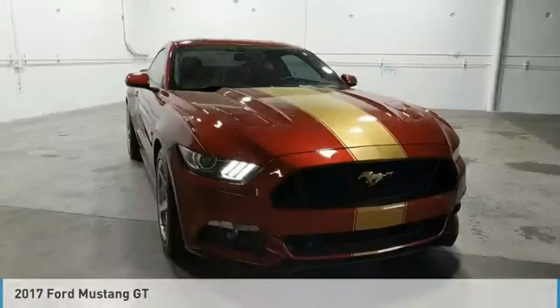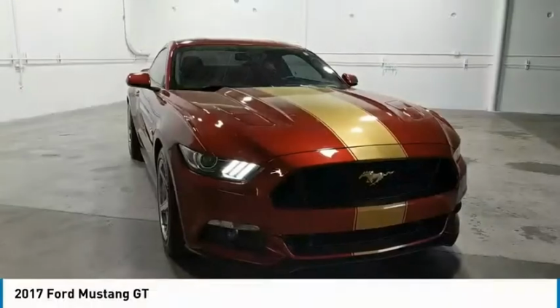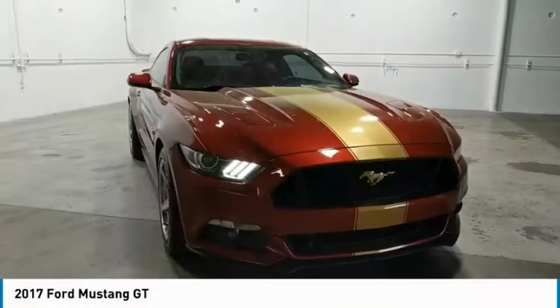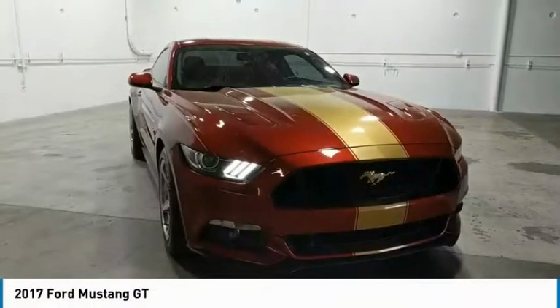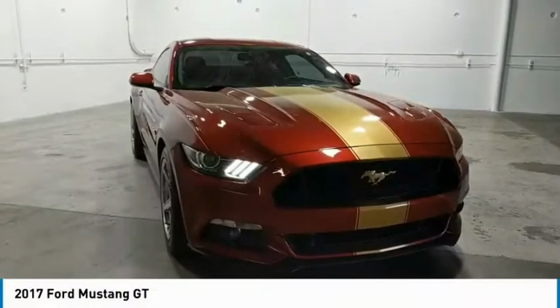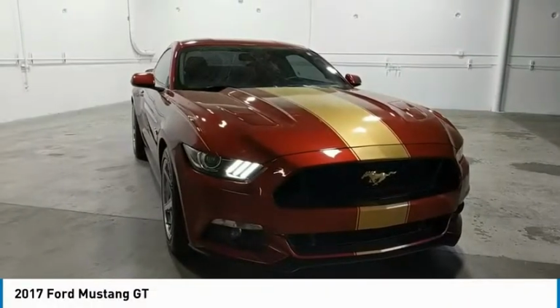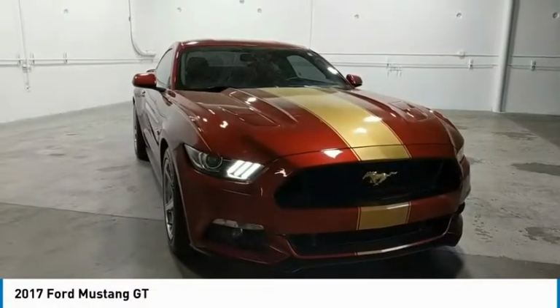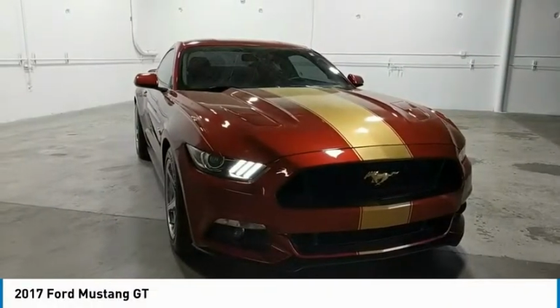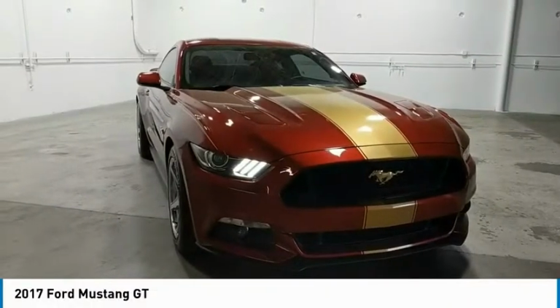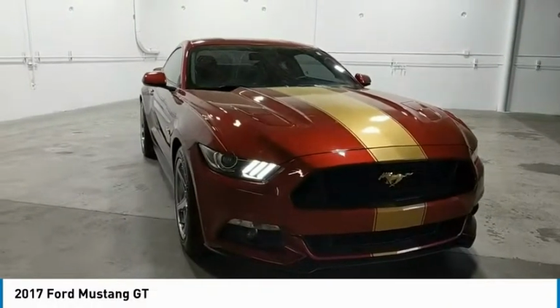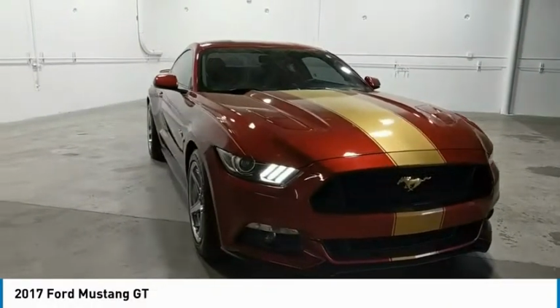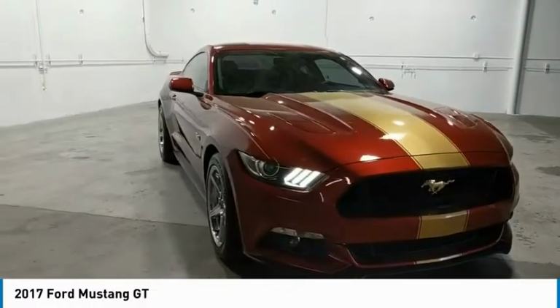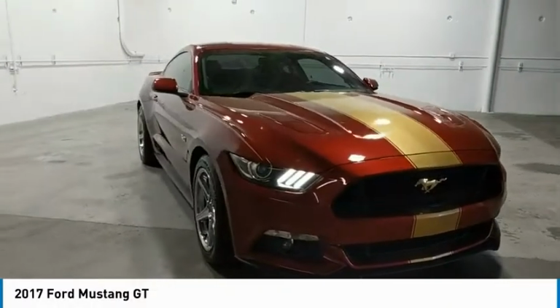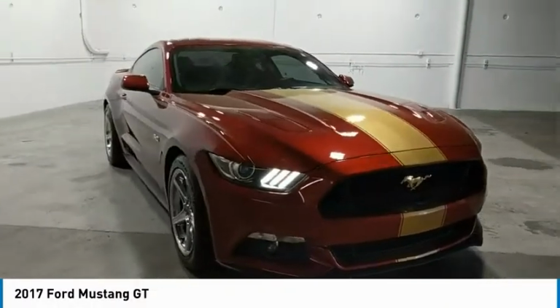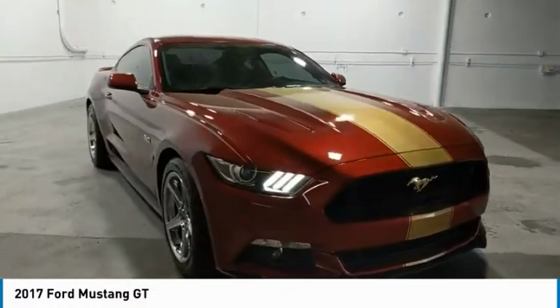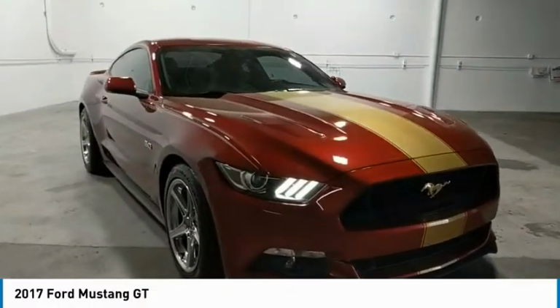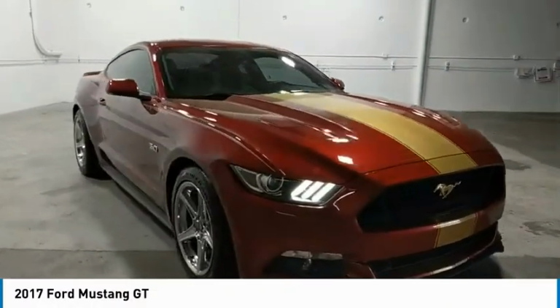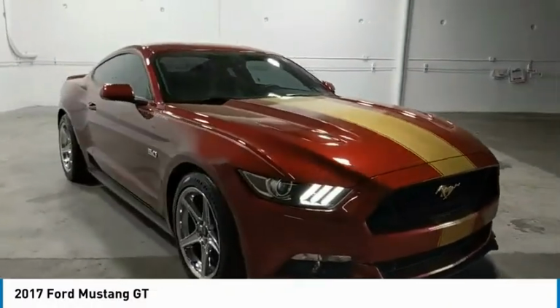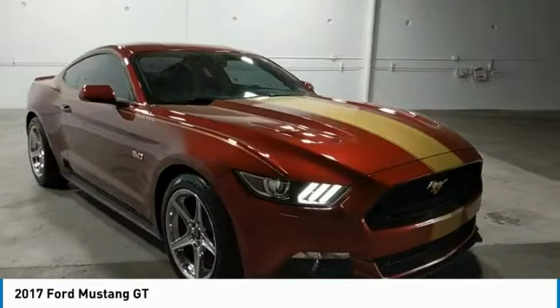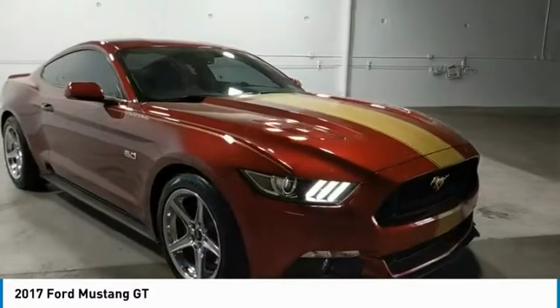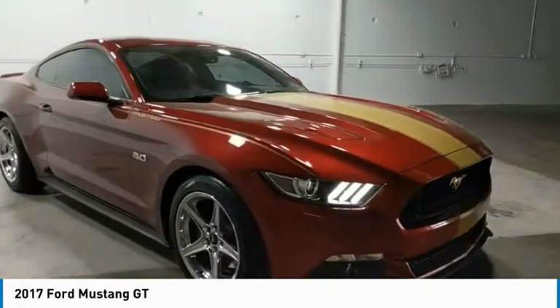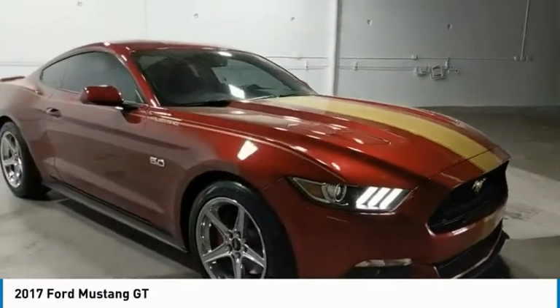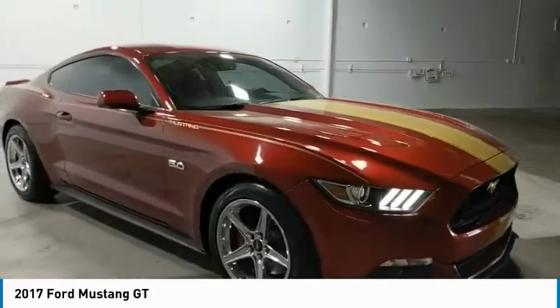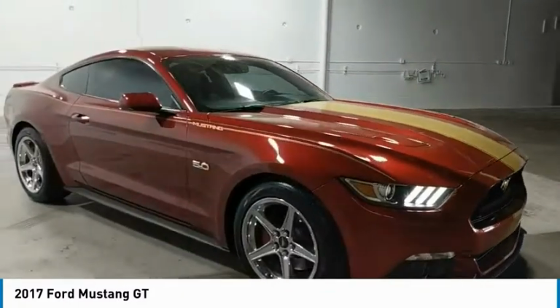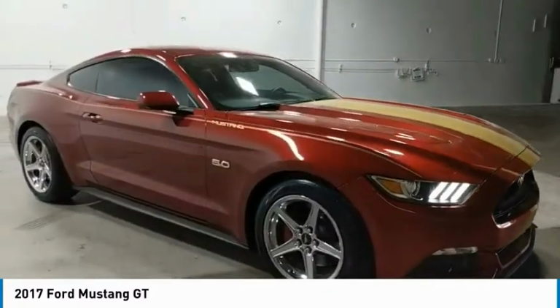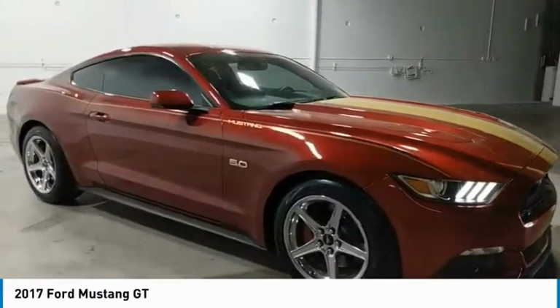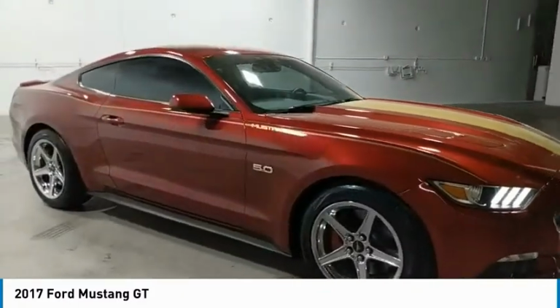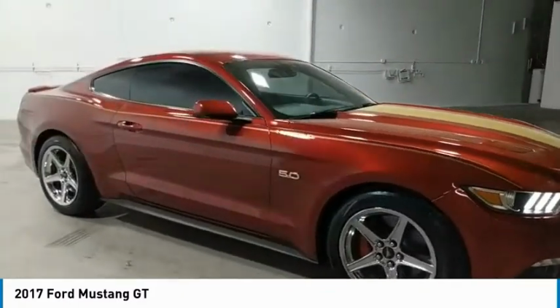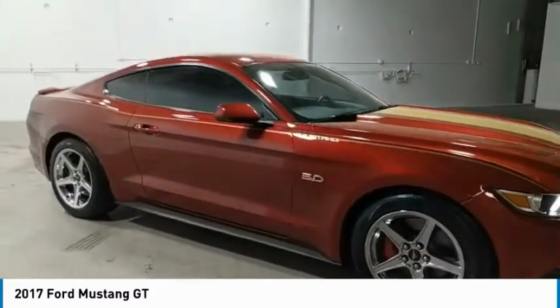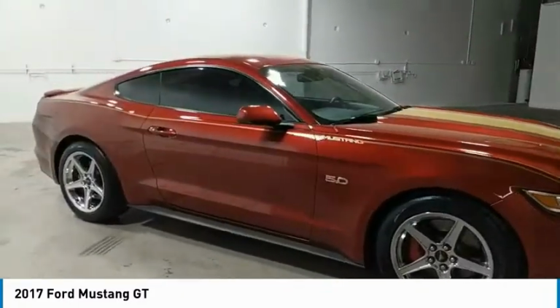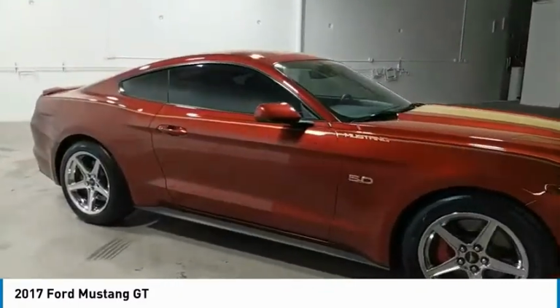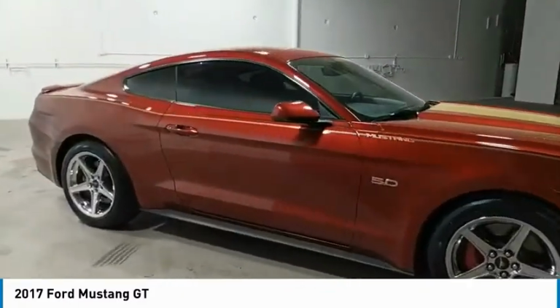Come test drive the 2017 Mustang. The Mustang is race-worthy and ready for the track. Here are some of this vehicle's great options.